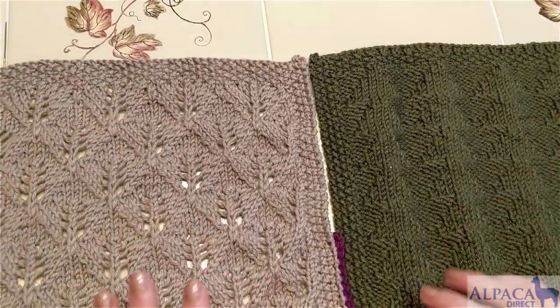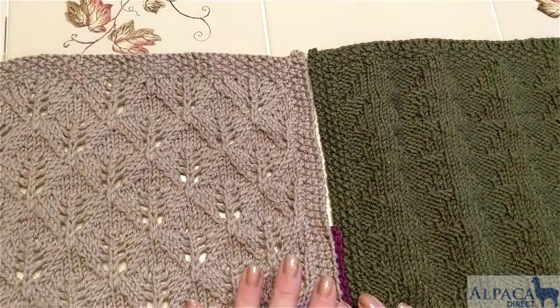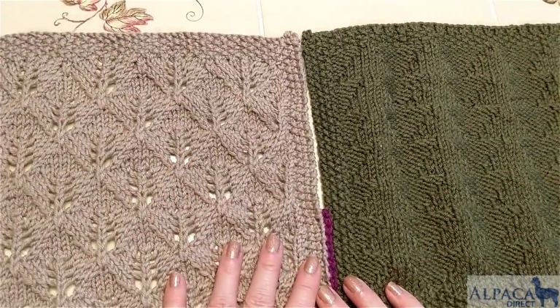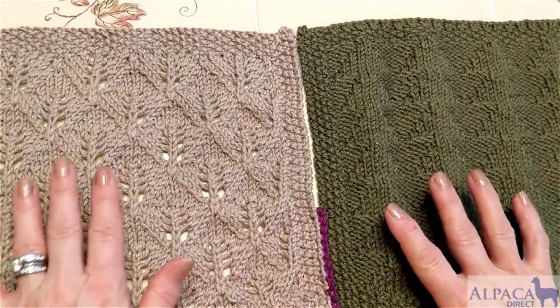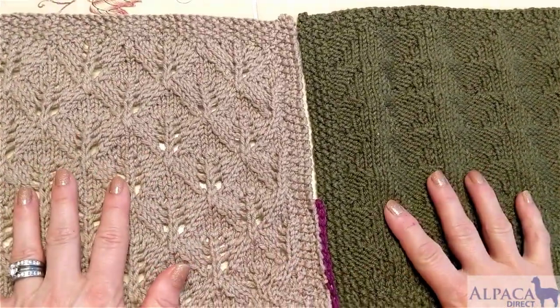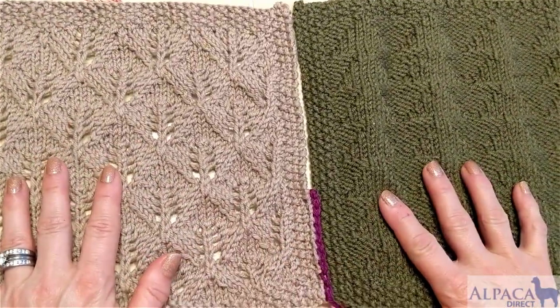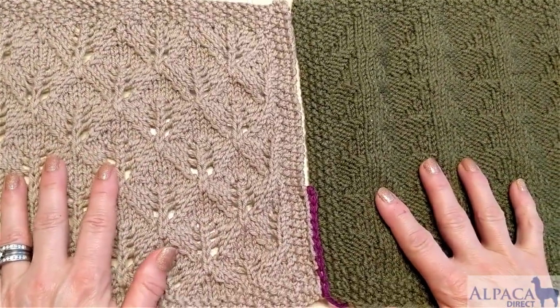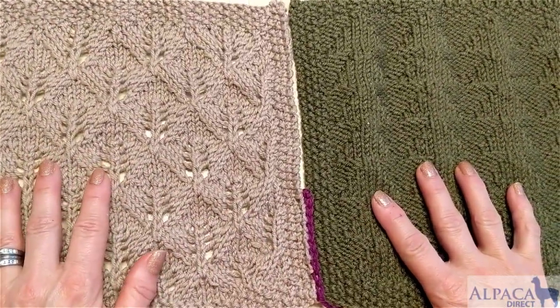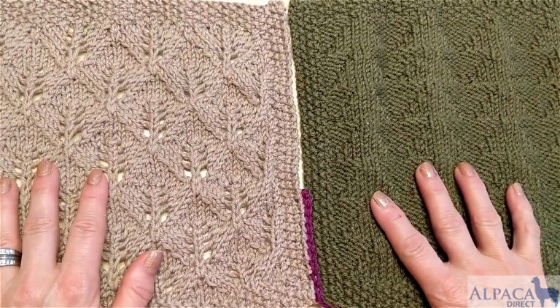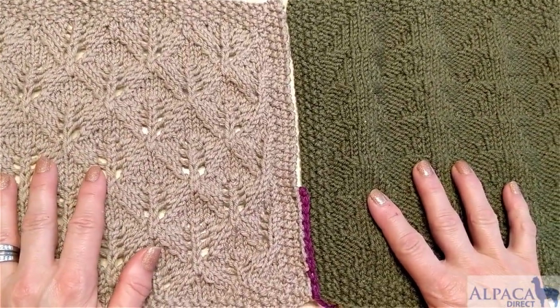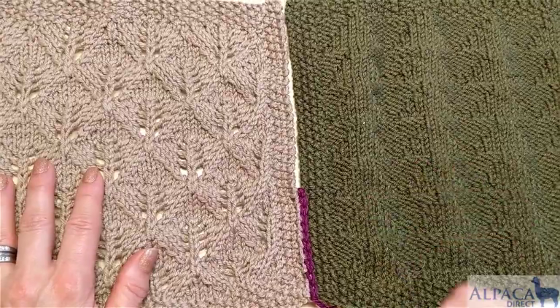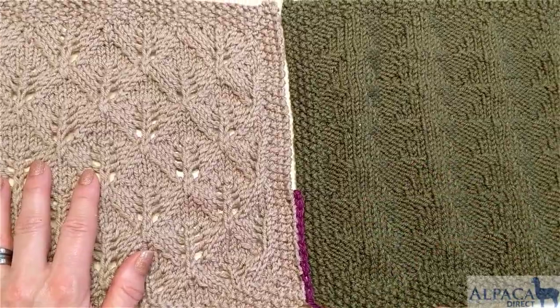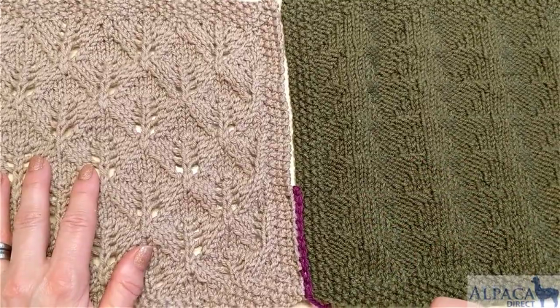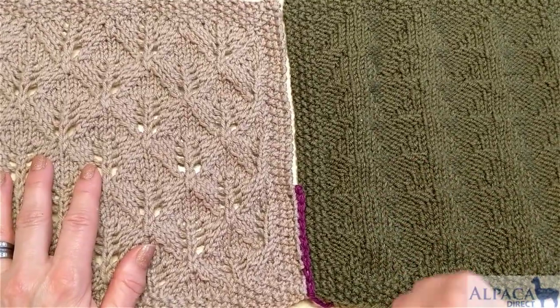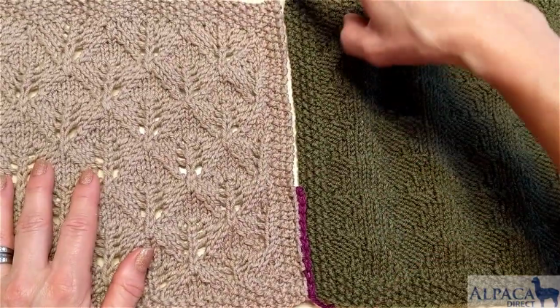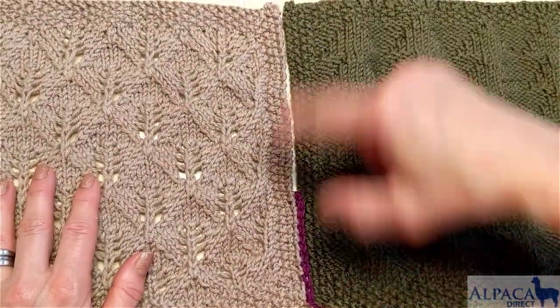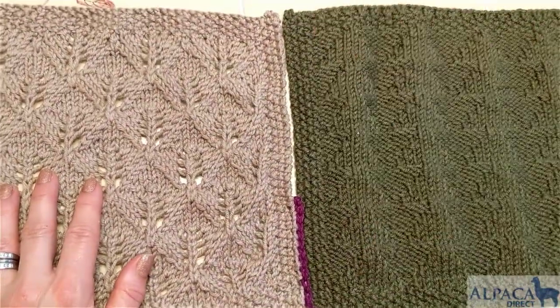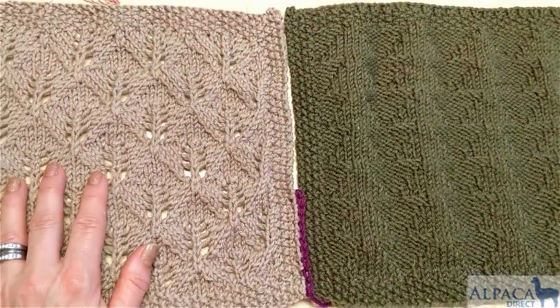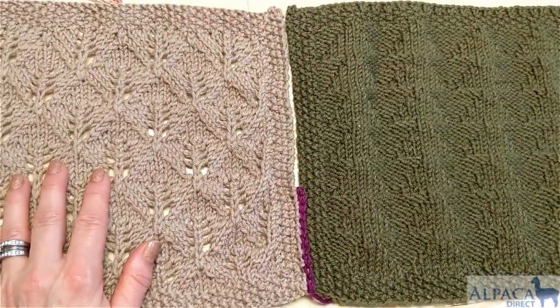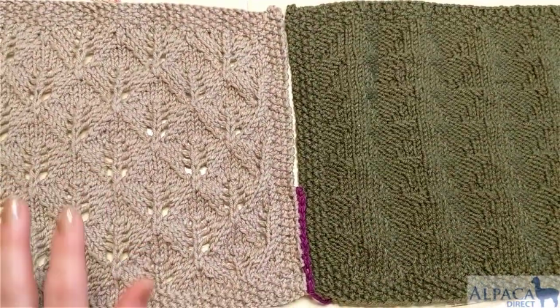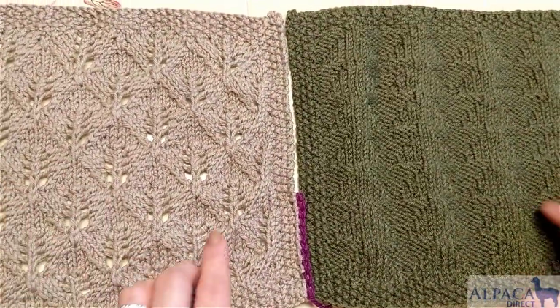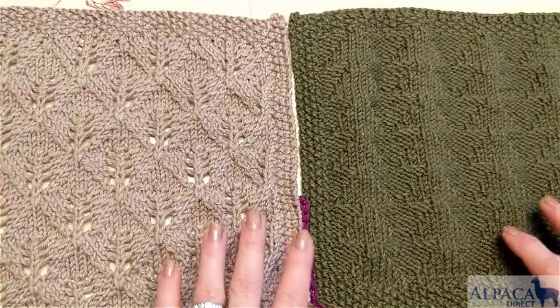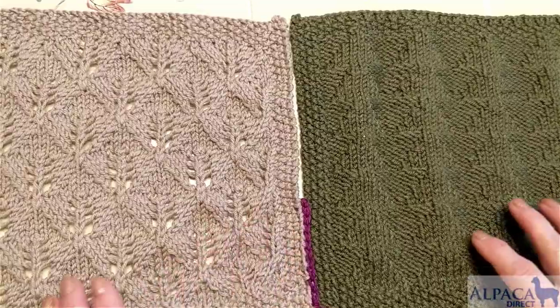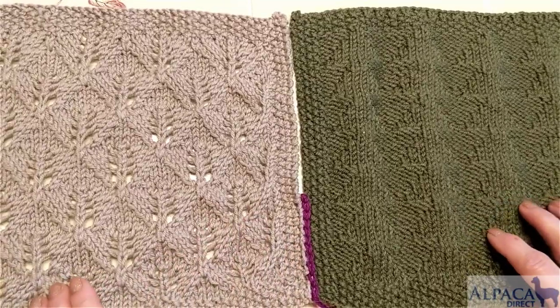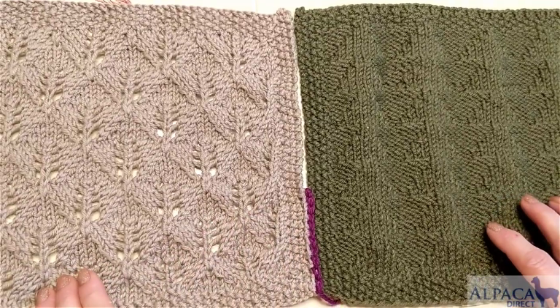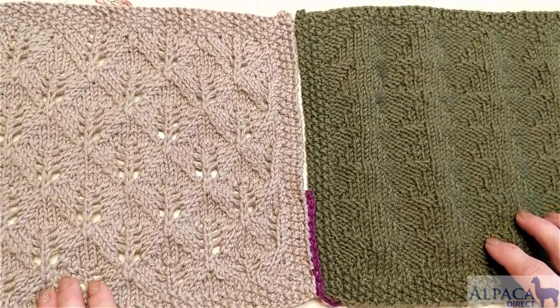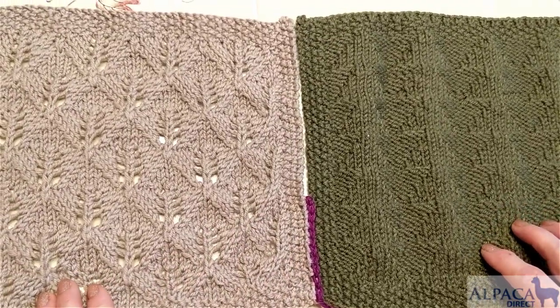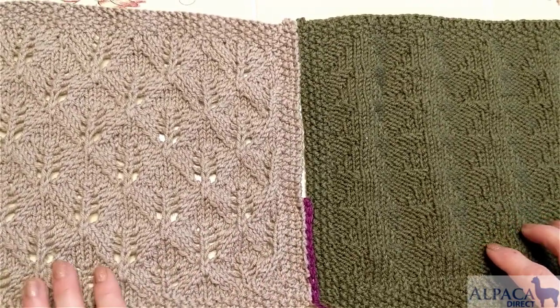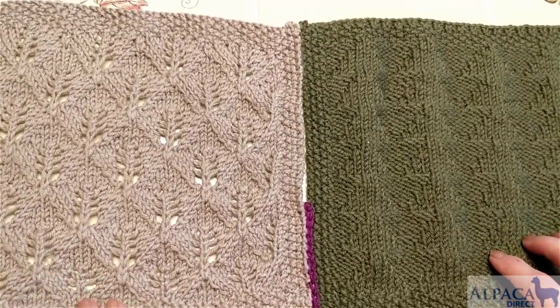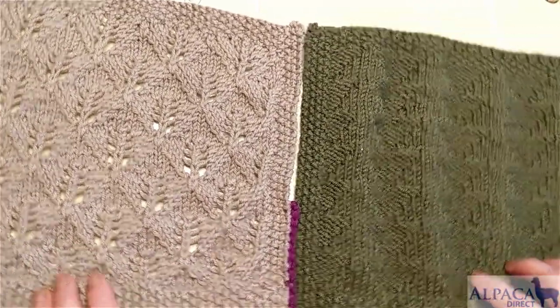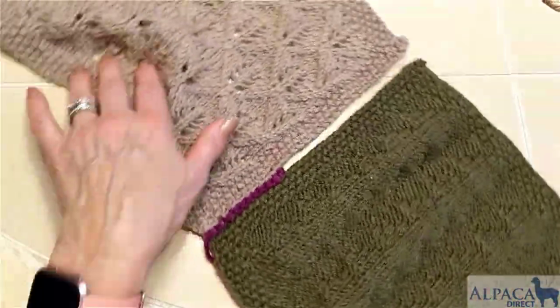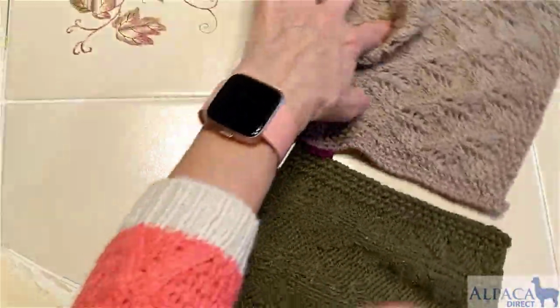First of all, you want your right sides facing and you want to have at least three times the length that you're going to be working on, so a nice long length of yarn. I'm going to turn this in the other direction just so I can show you how to do it.